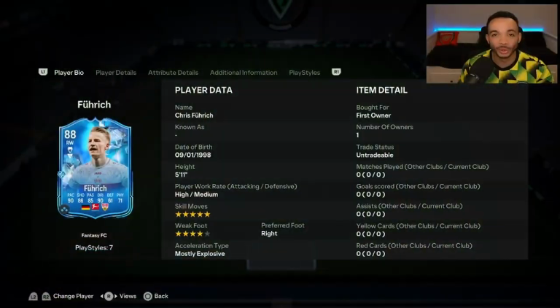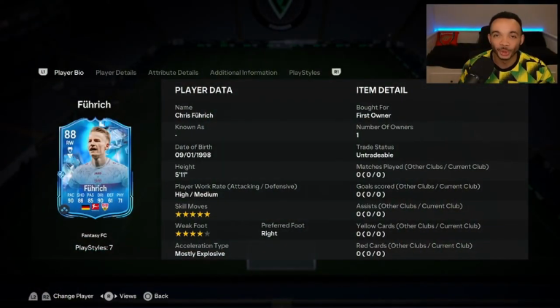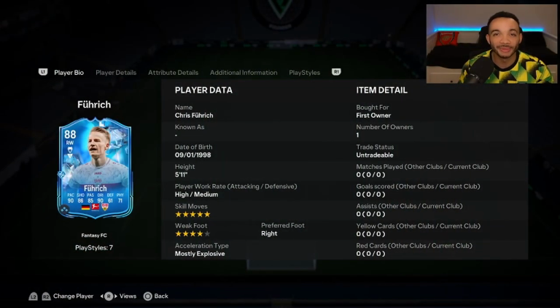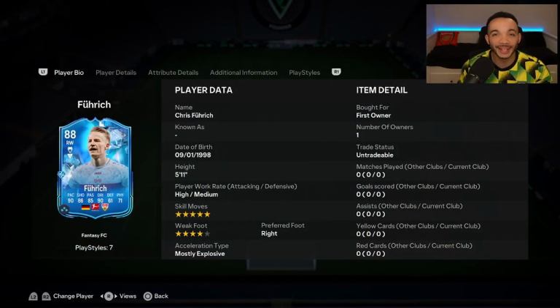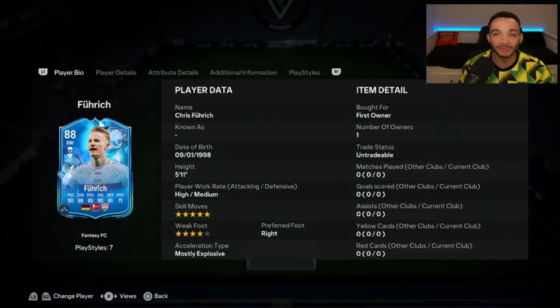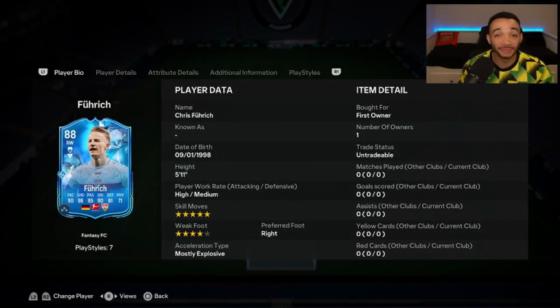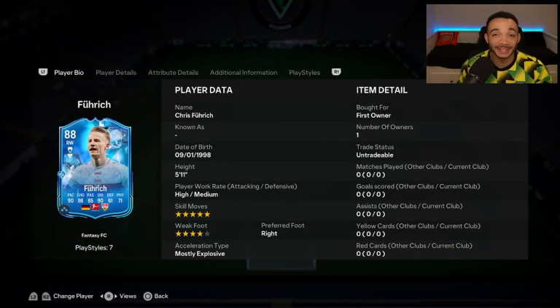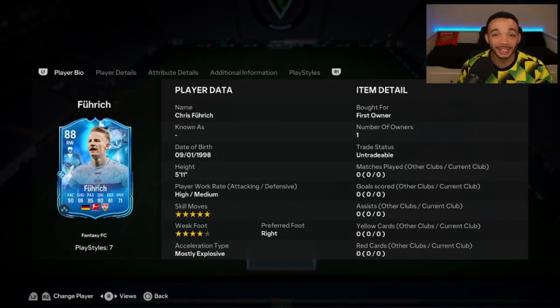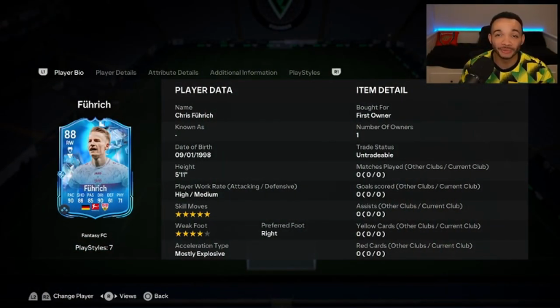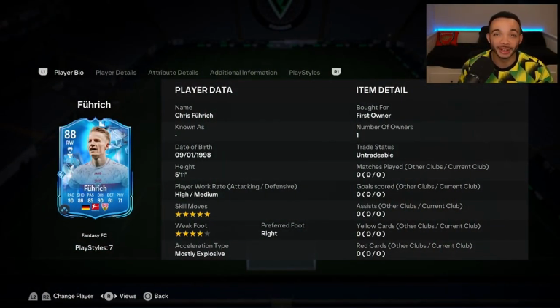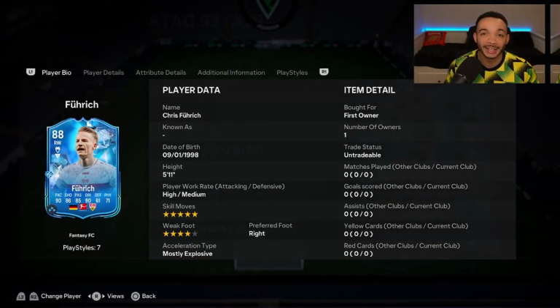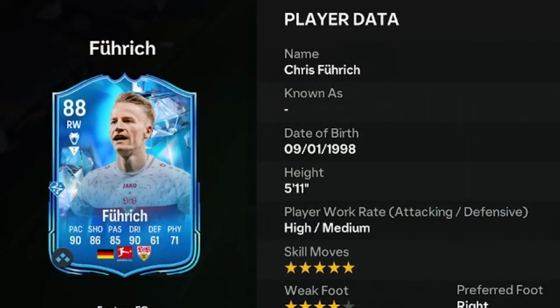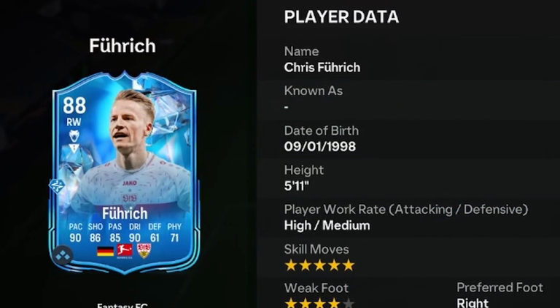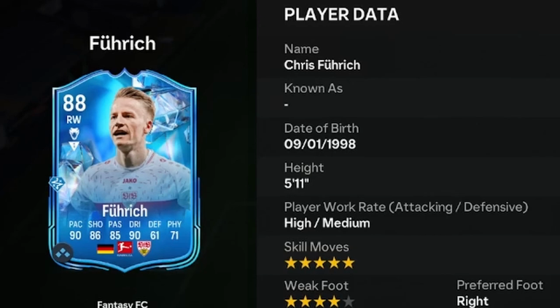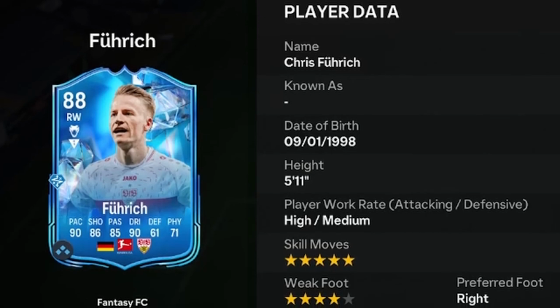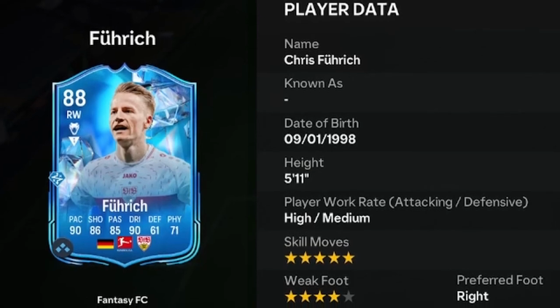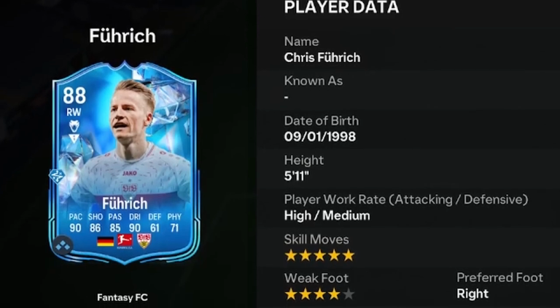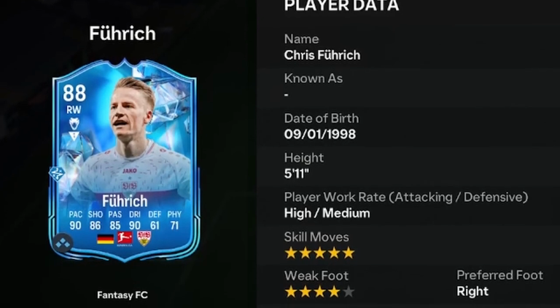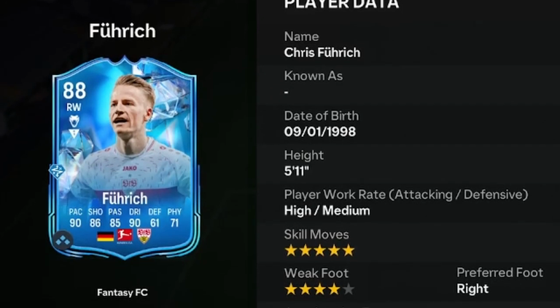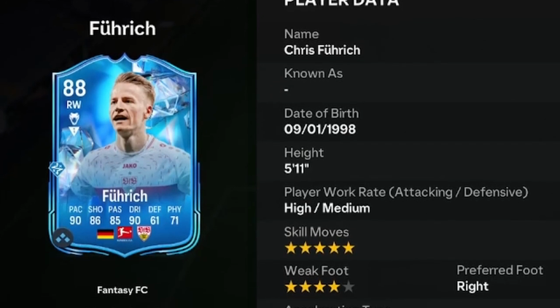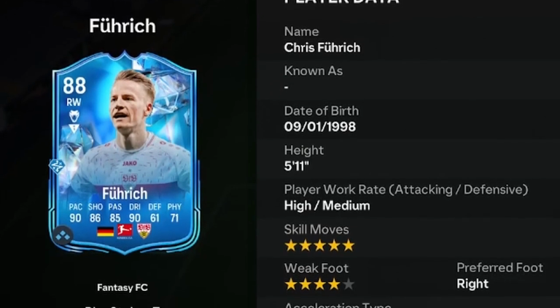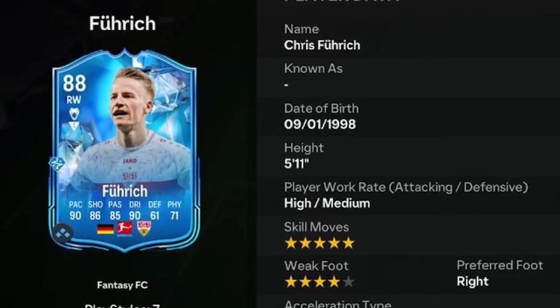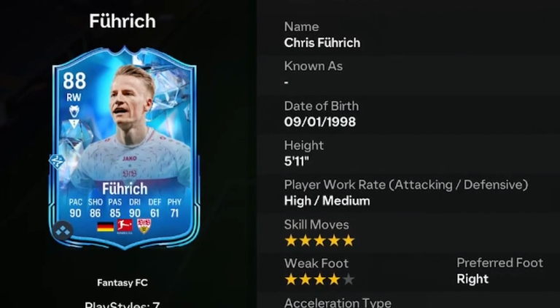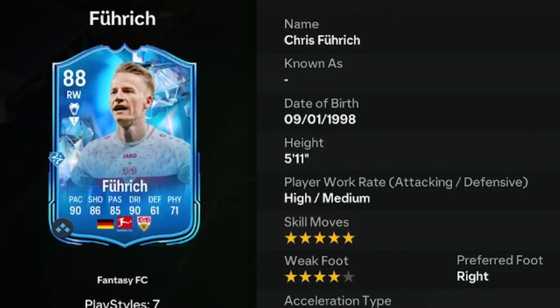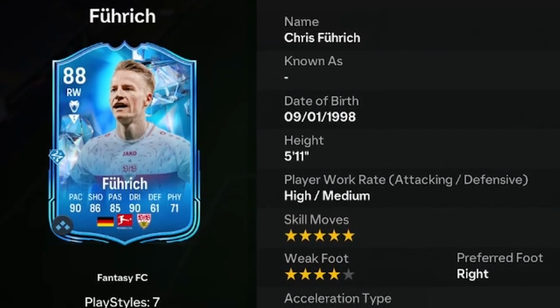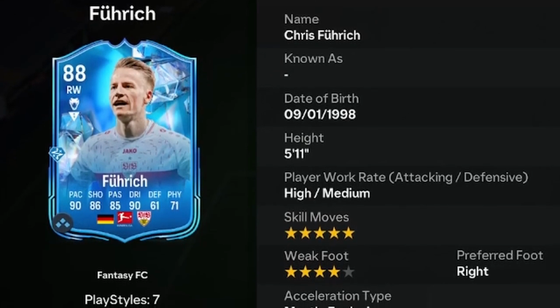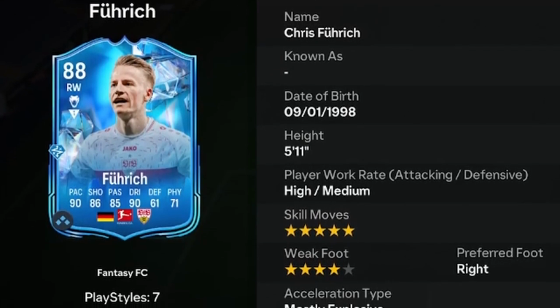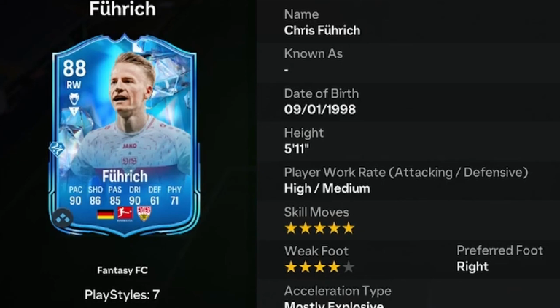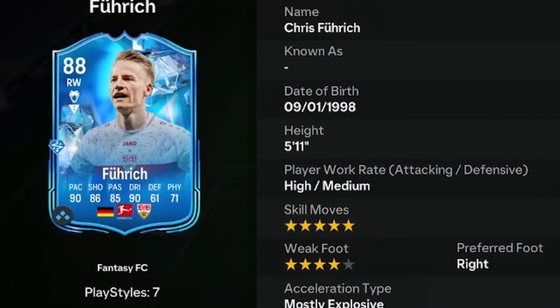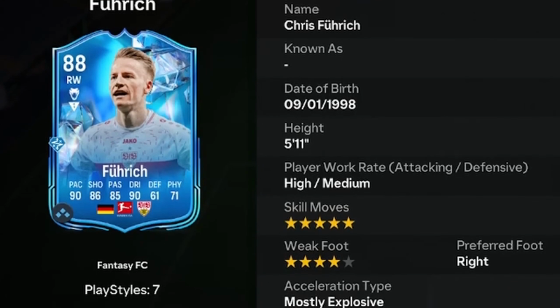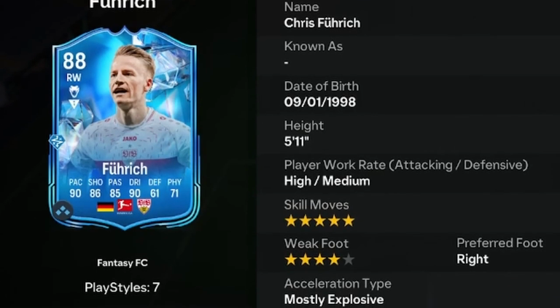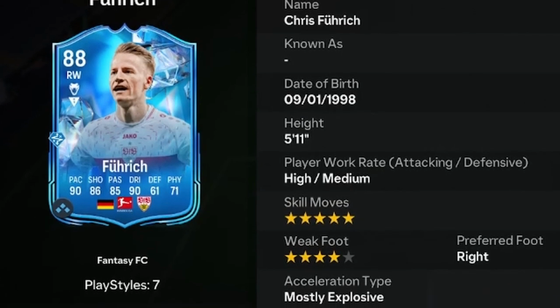Welcome to a player review for 88-rated Fantasy FC Chris Furek. He's 5 feet 11 inches tall with an average and lean body type, high/medium work rates, right-footed with a 4-star weak foot and 5-star skill moves.